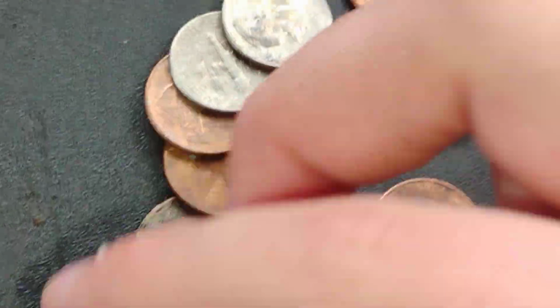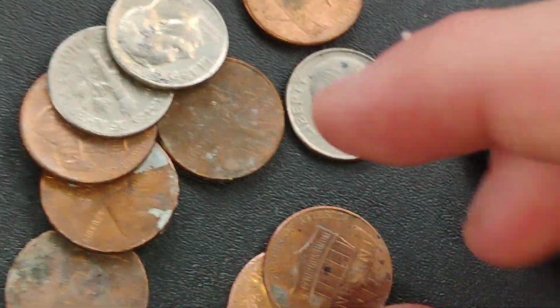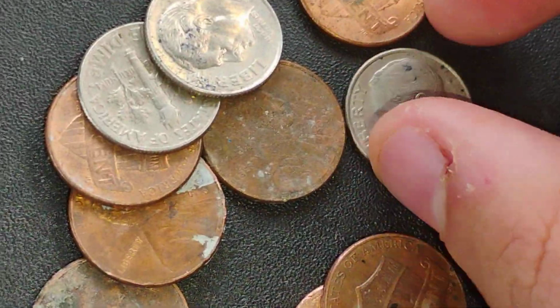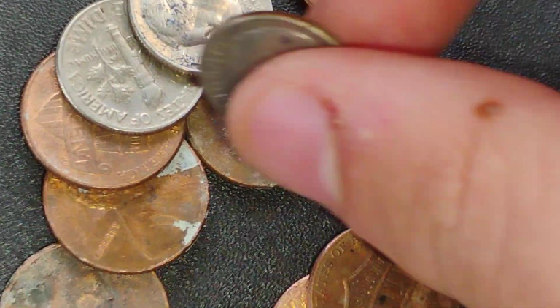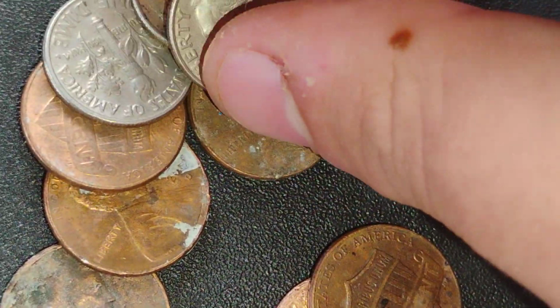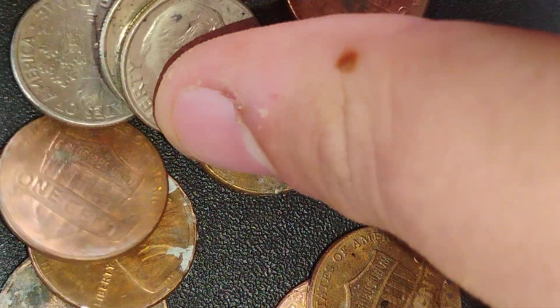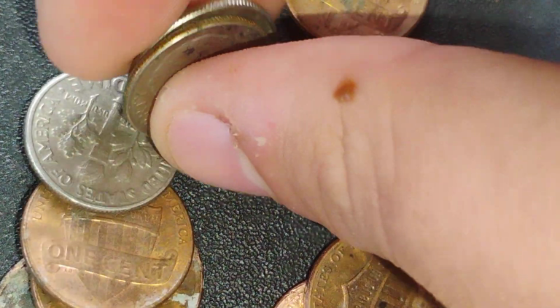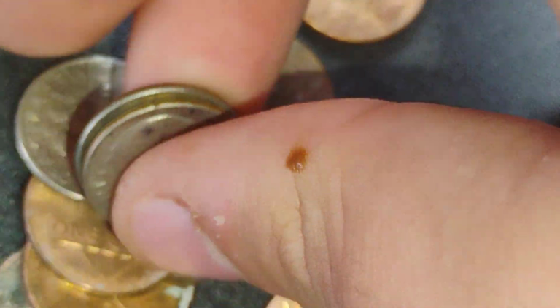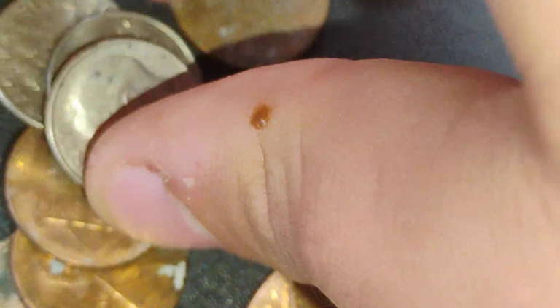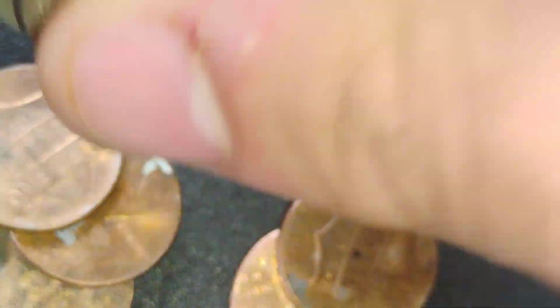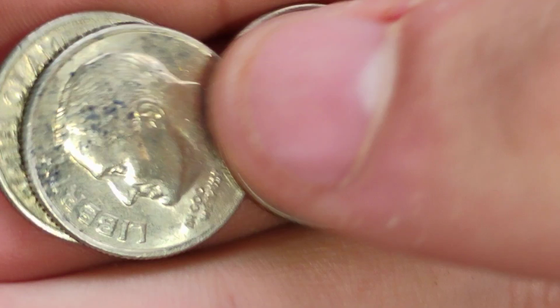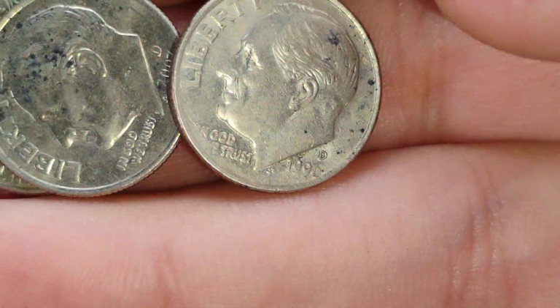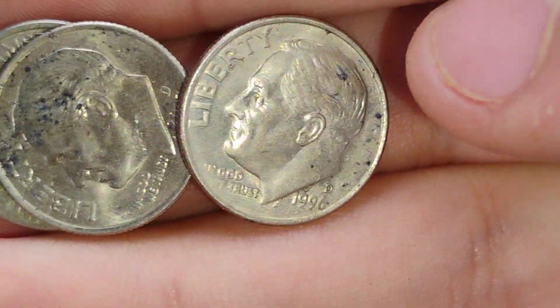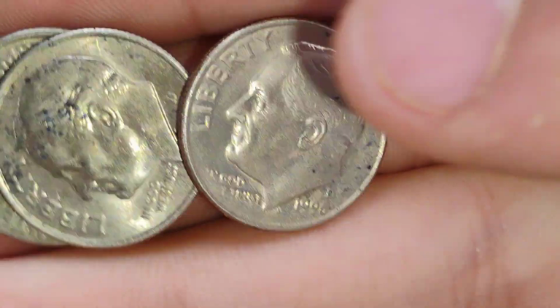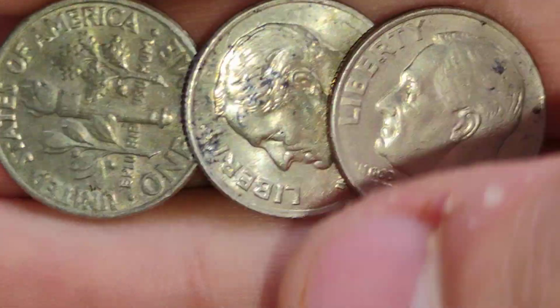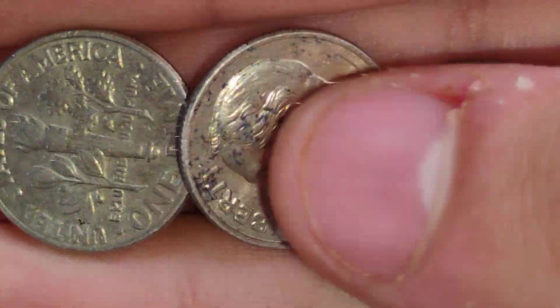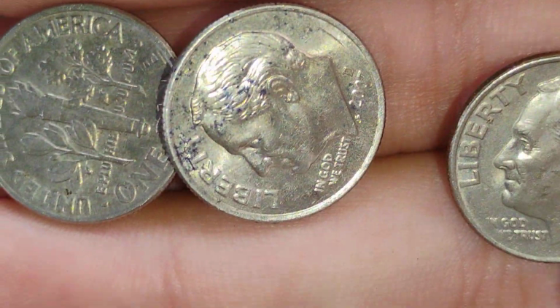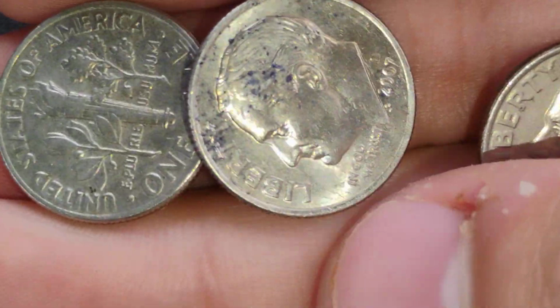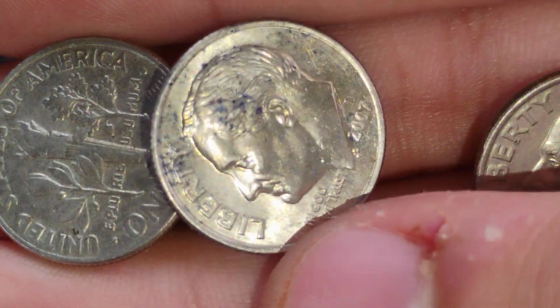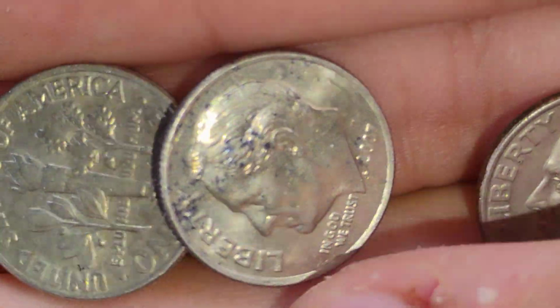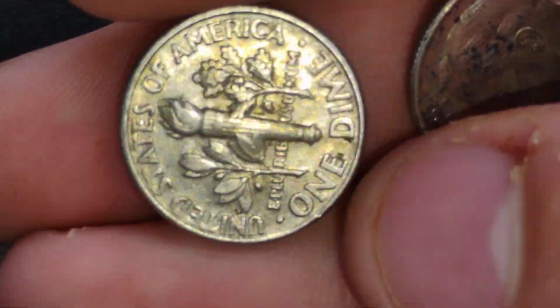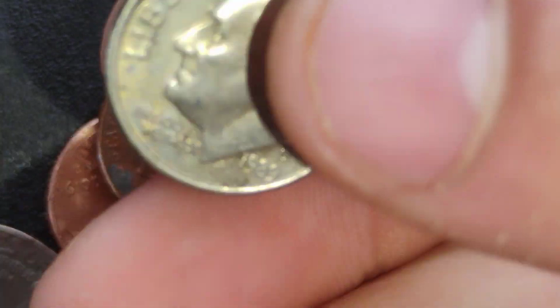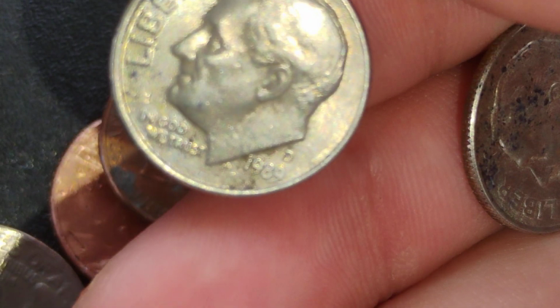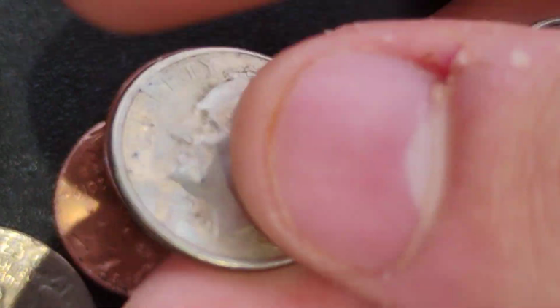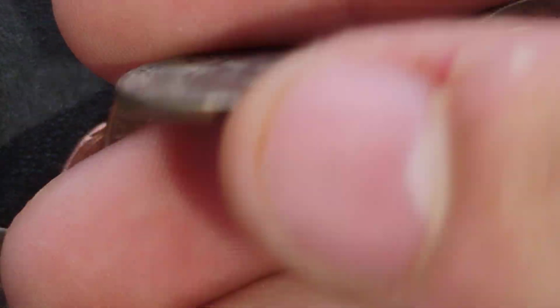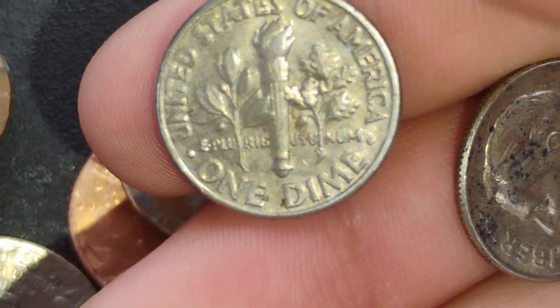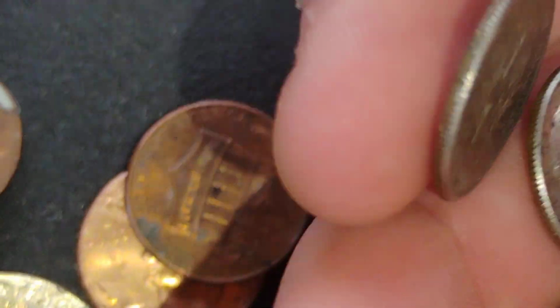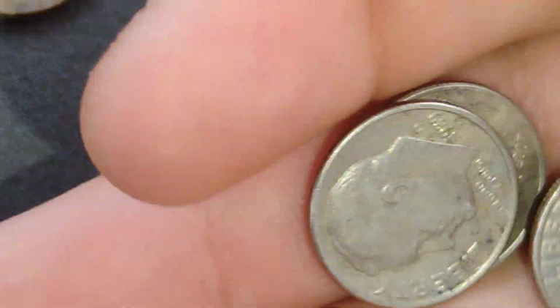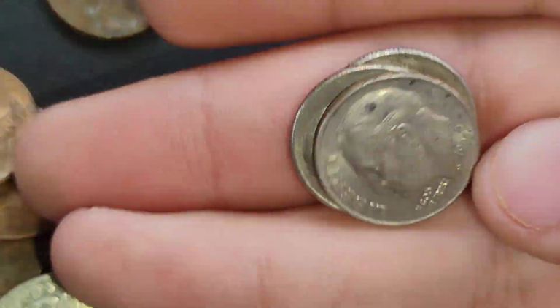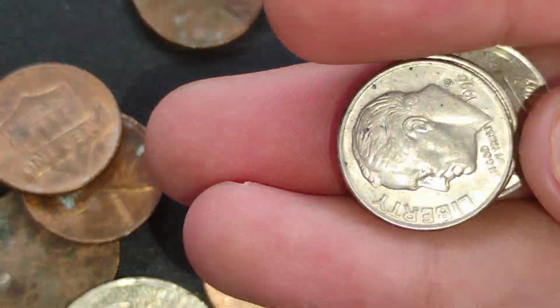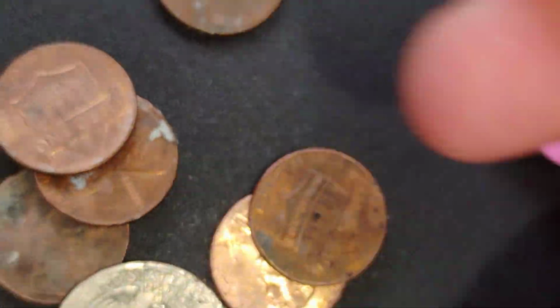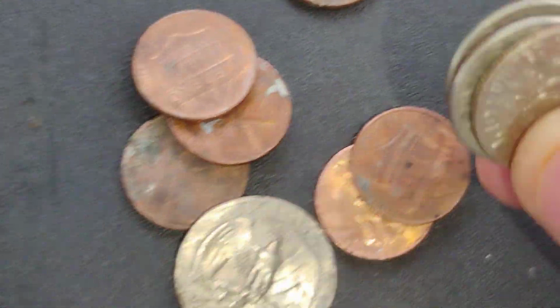Alright, I got a few dimes. Is a dime silver? 1996 Denver, 2007 Denver, and a 1989 Denver. They're not silver, just 30 cents in dimes.